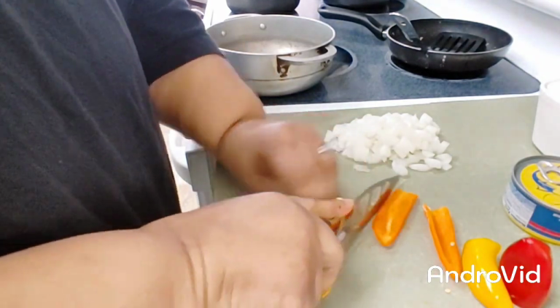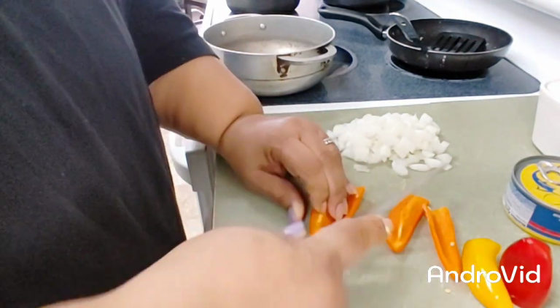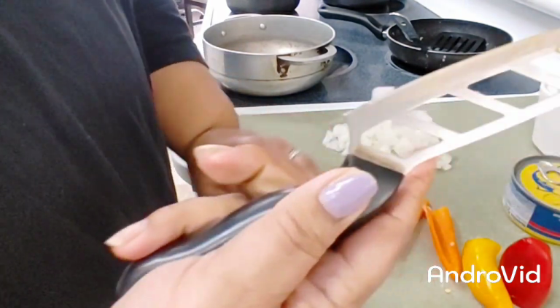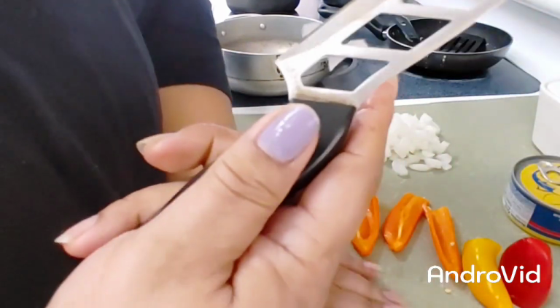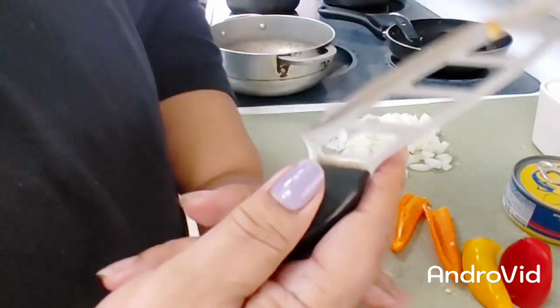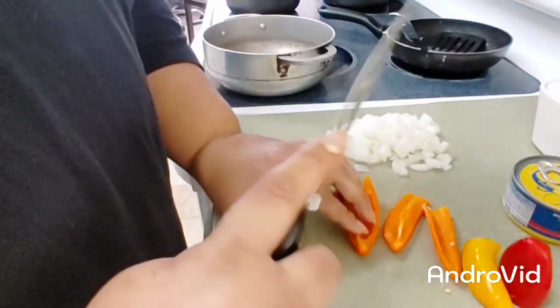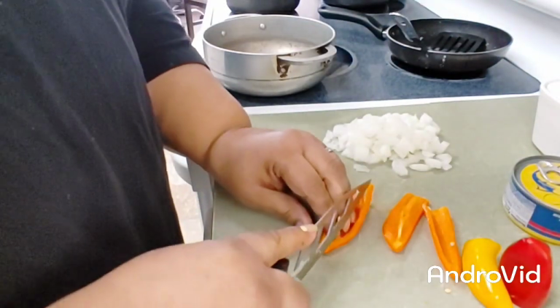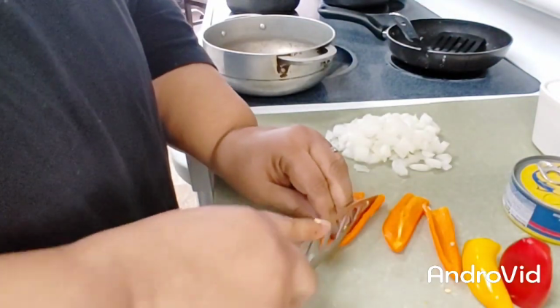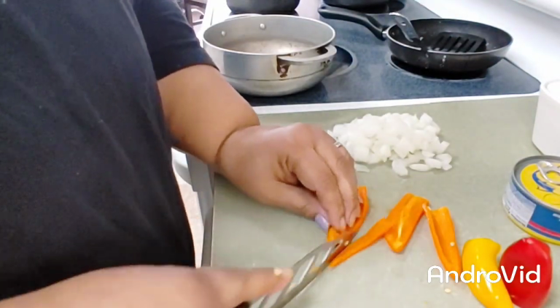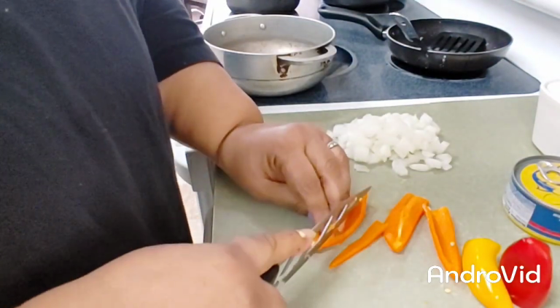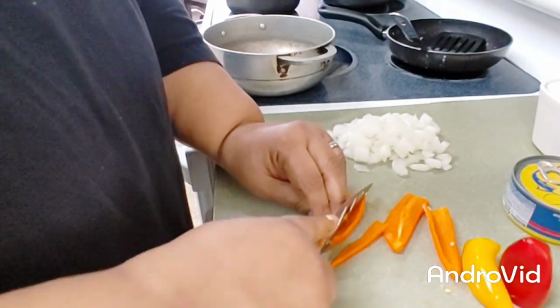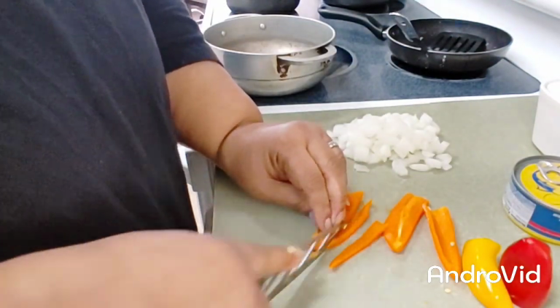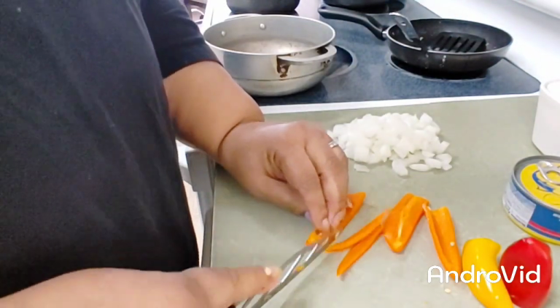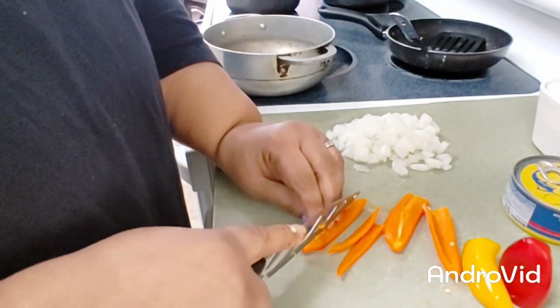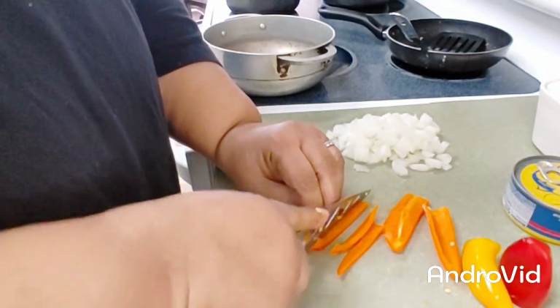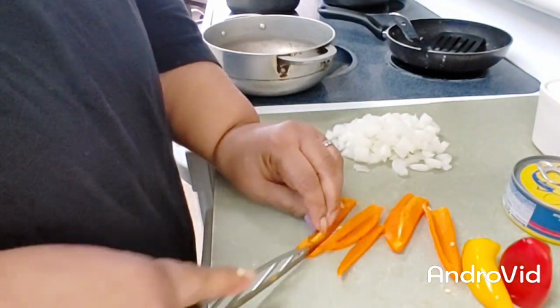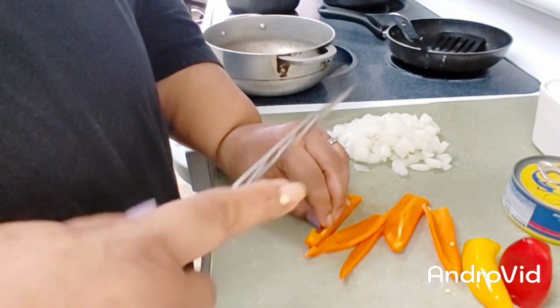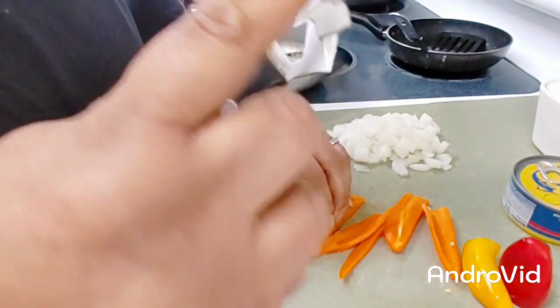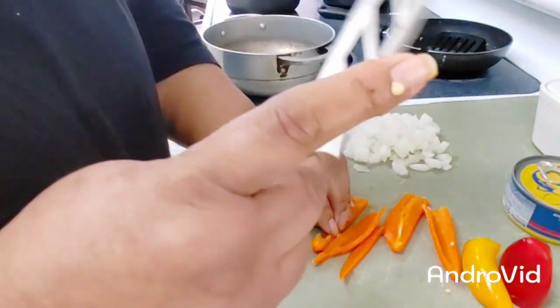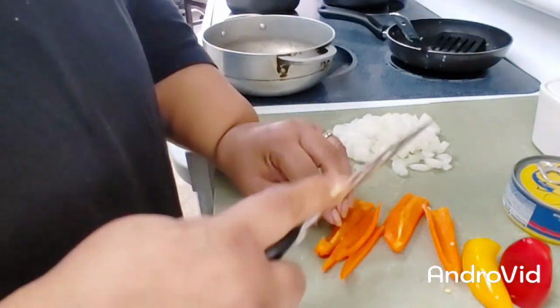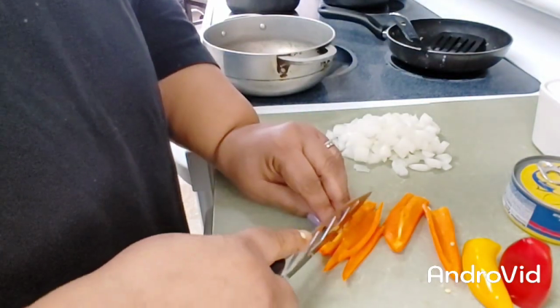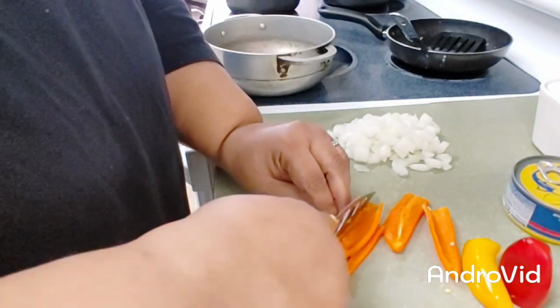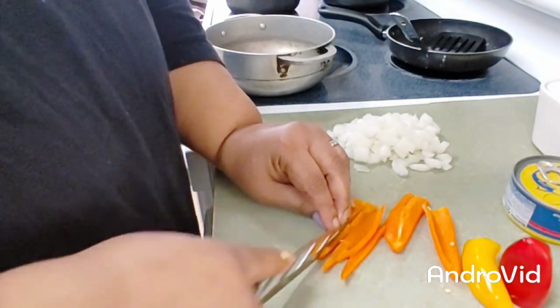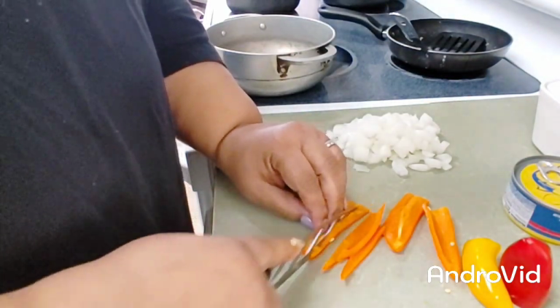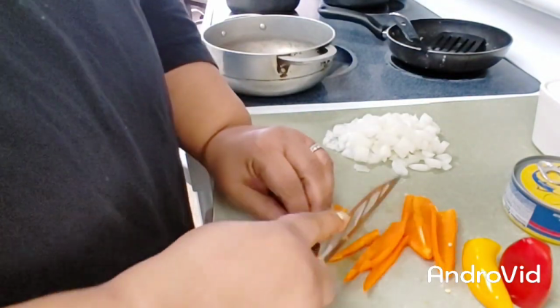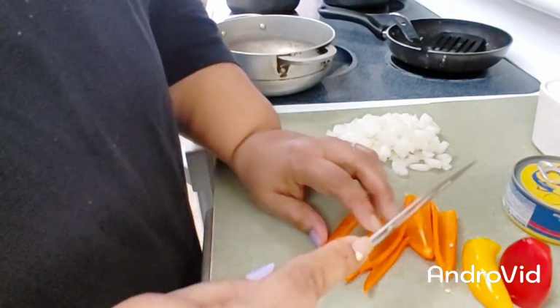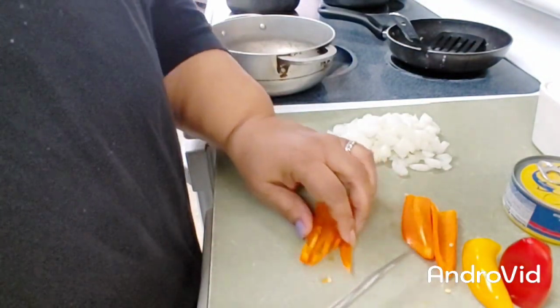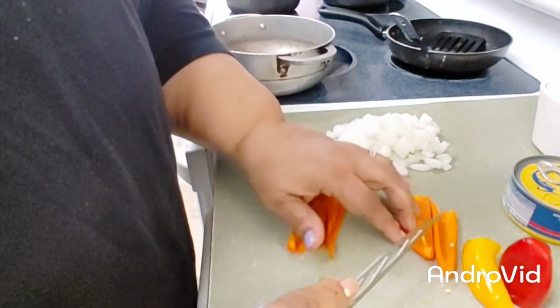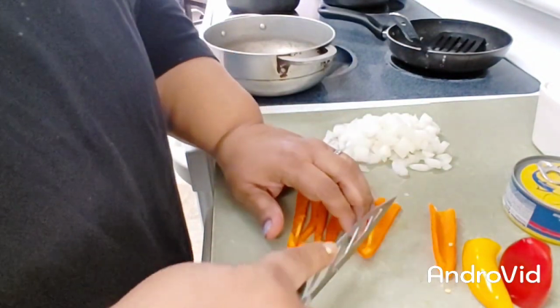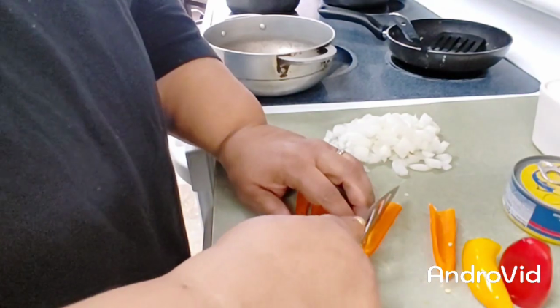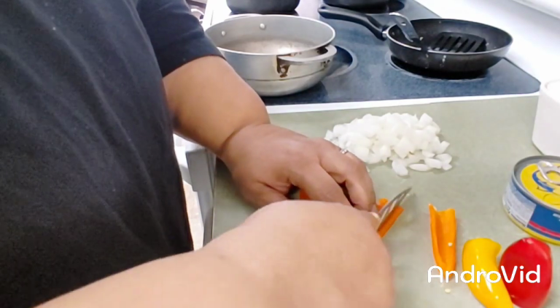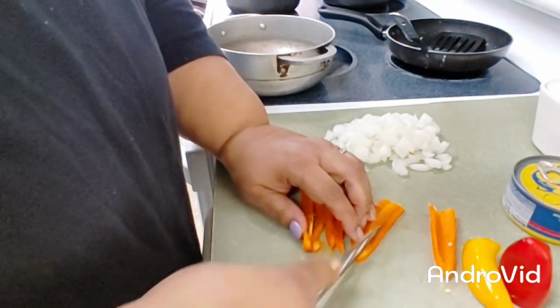I don't know why, but this knife — I always love this knife. This knife has been with me for the past five years. Love it.